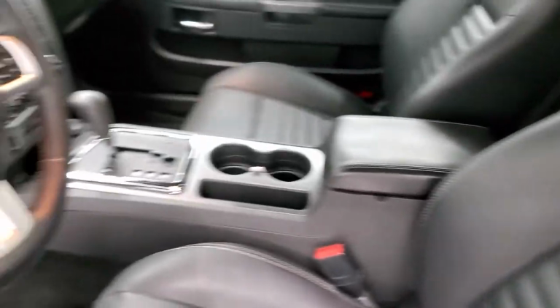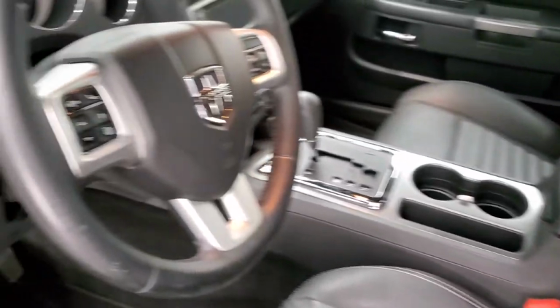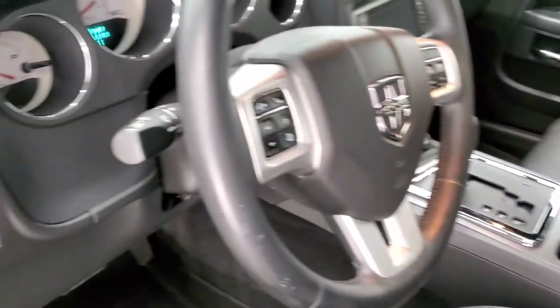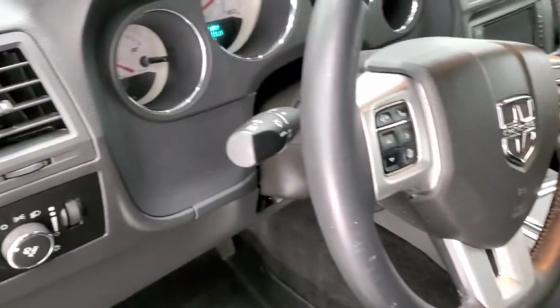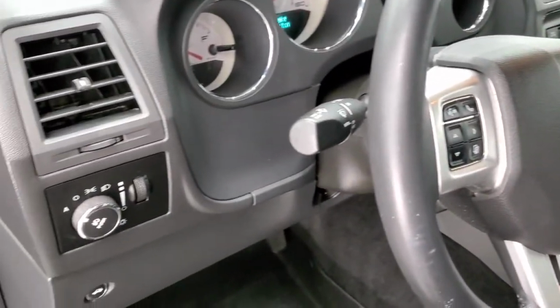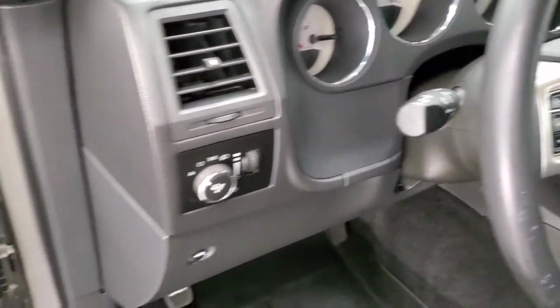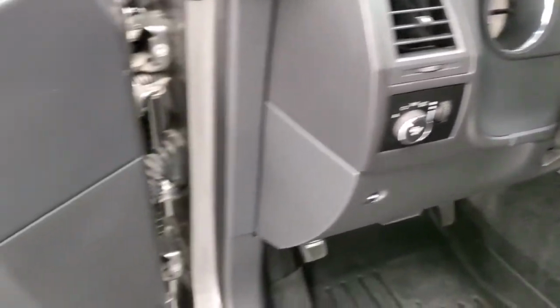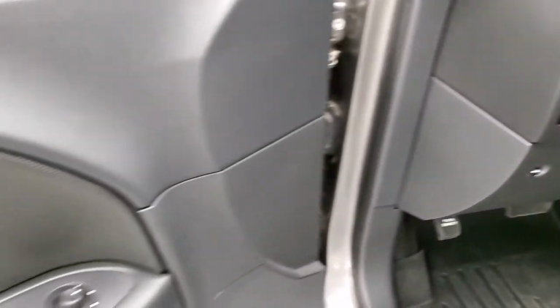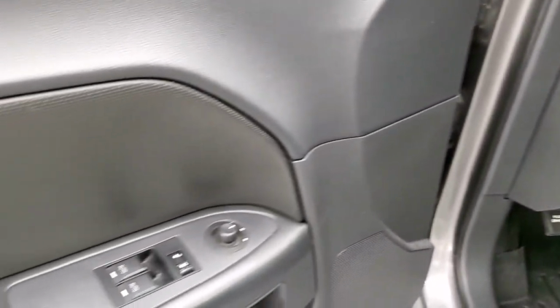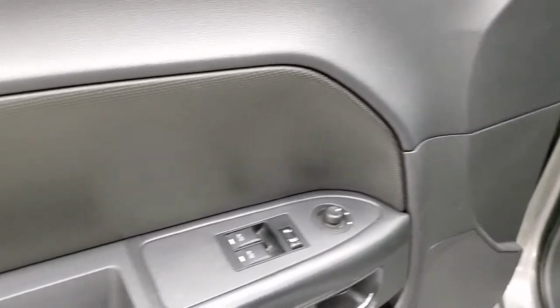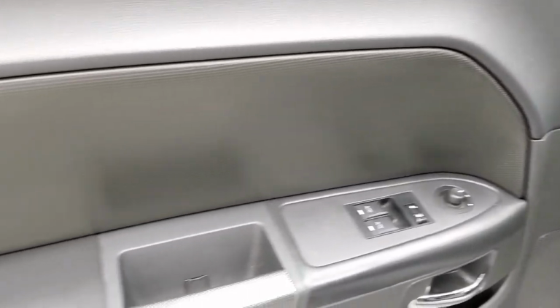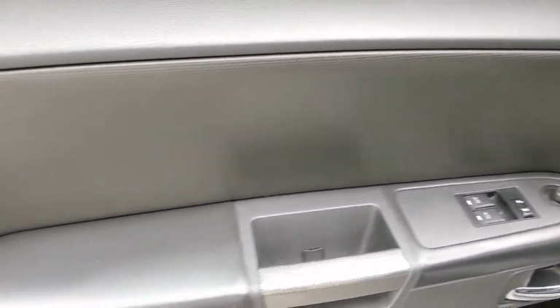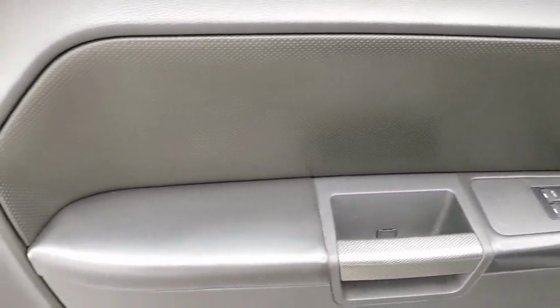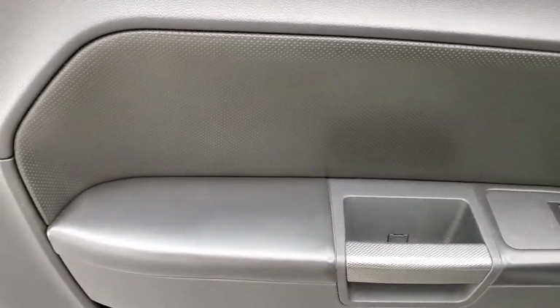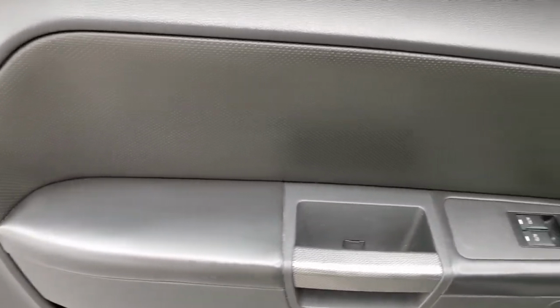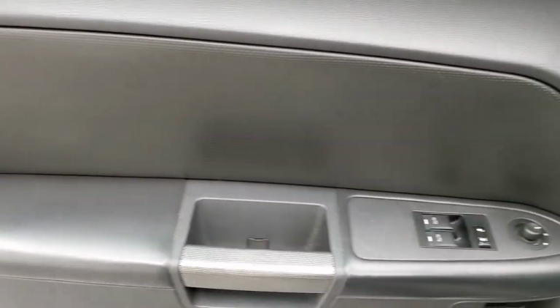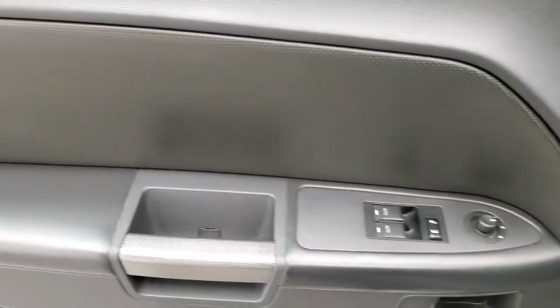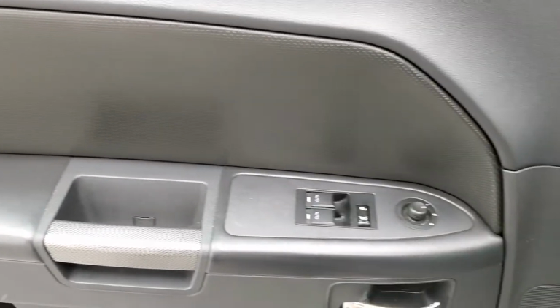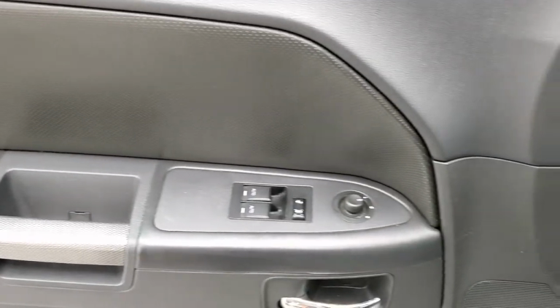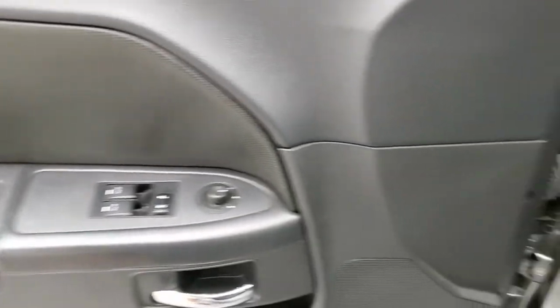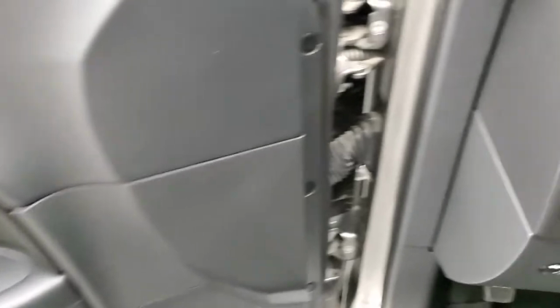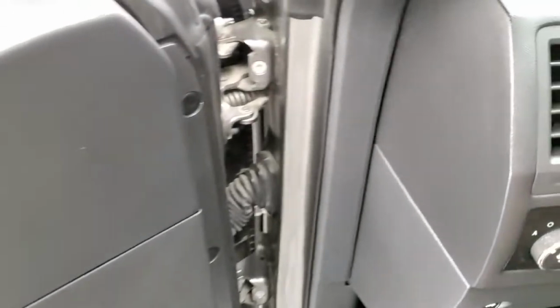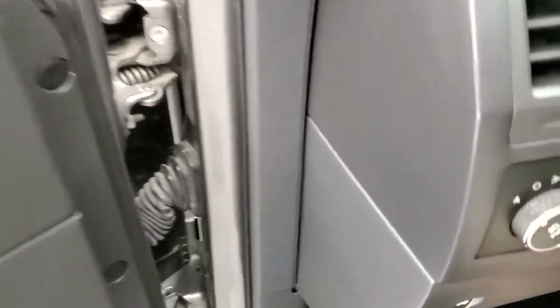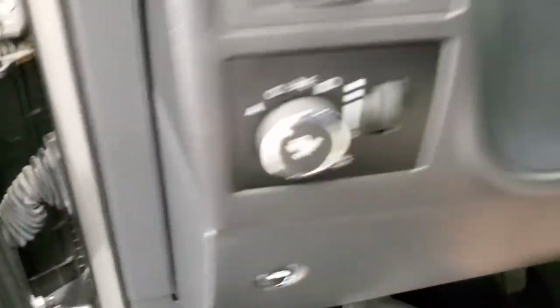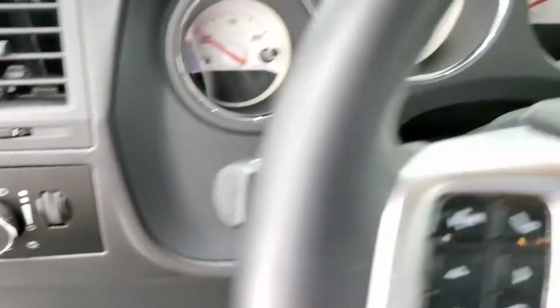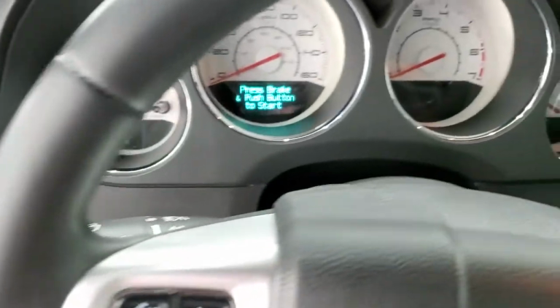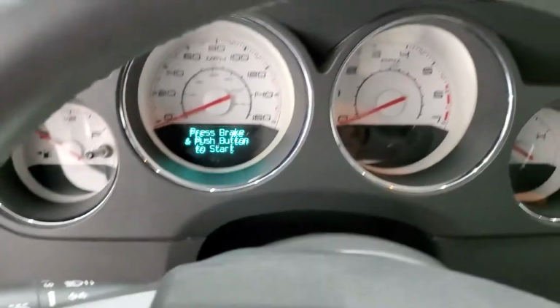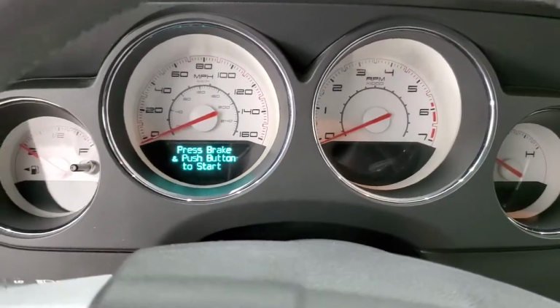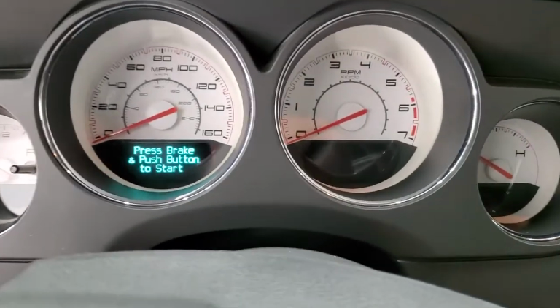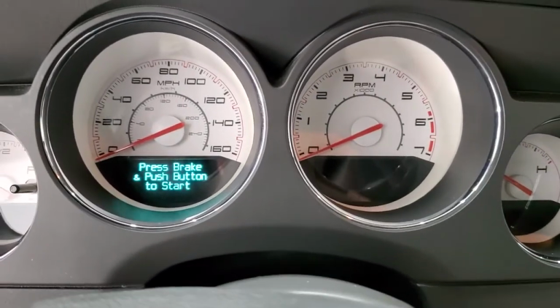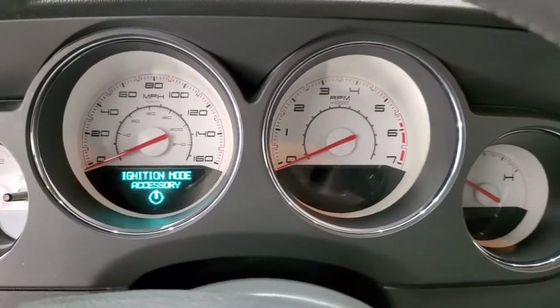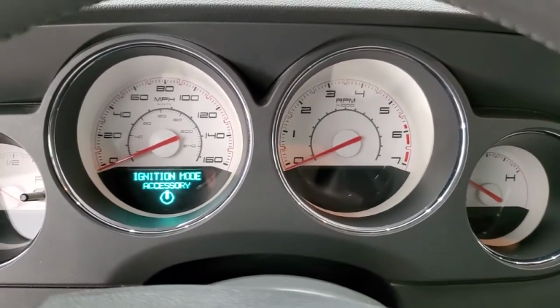It has auto headlamps, power windows, power locks. Door bolsters look really good. We'll hop inside and turn the ignition on so we can check out the radio.